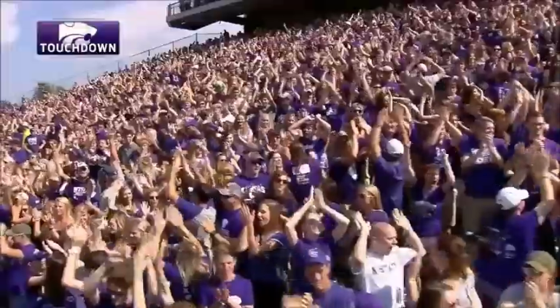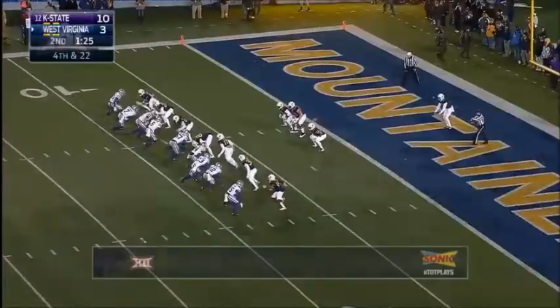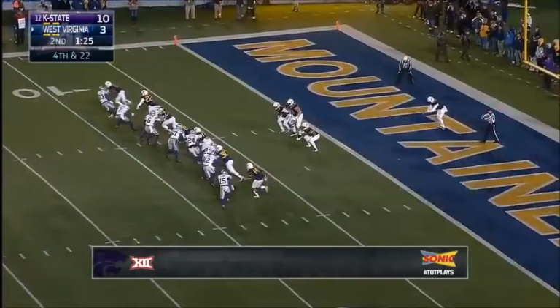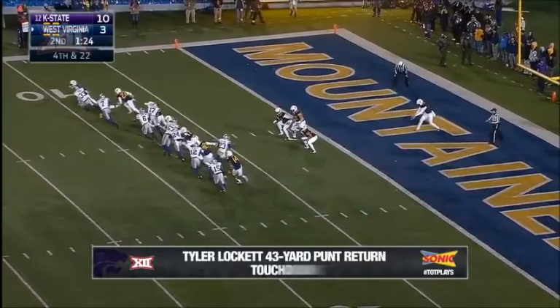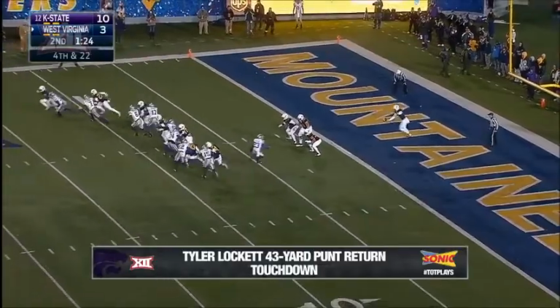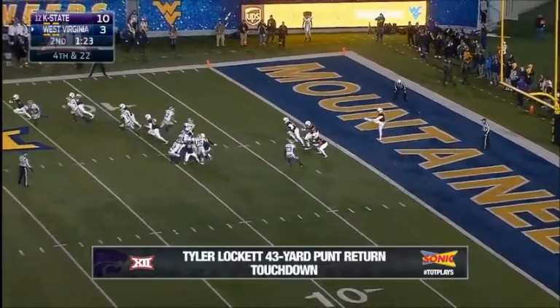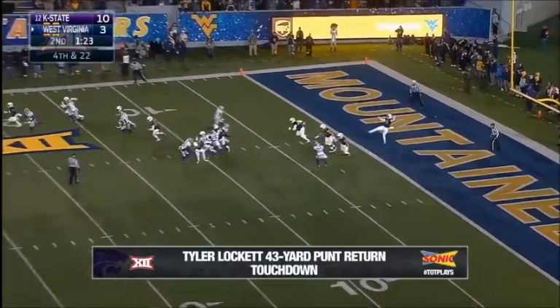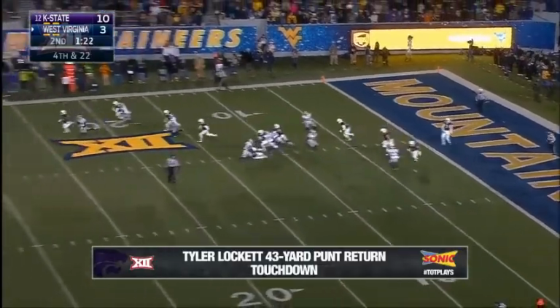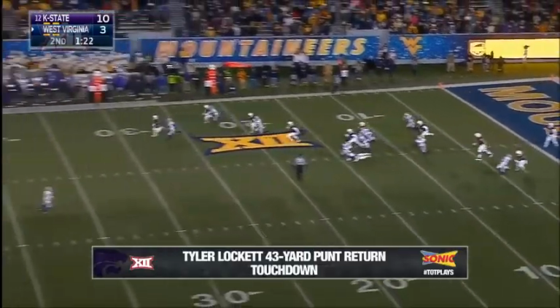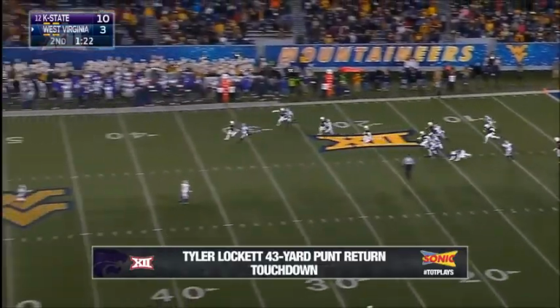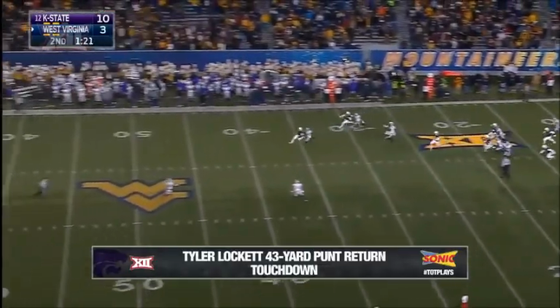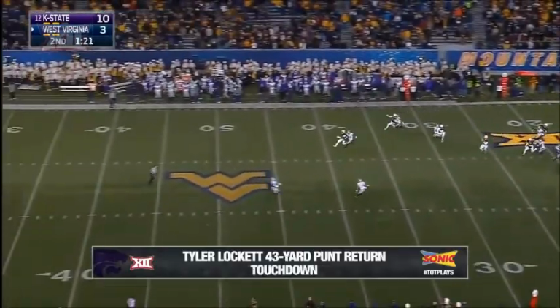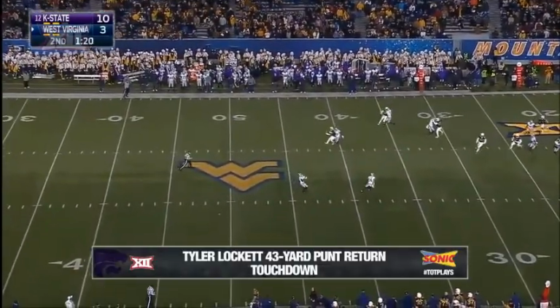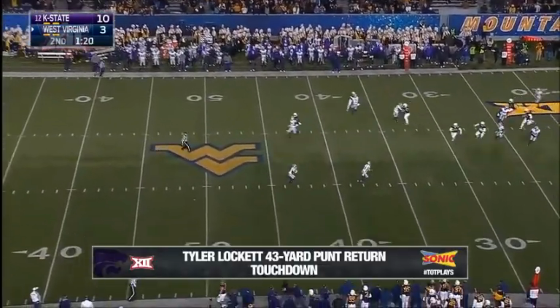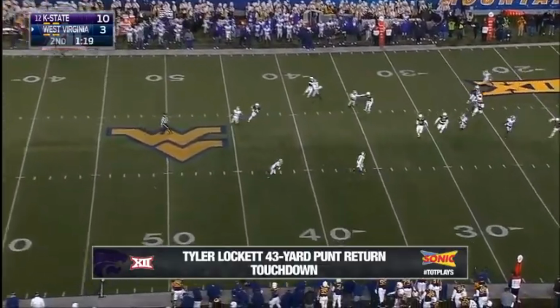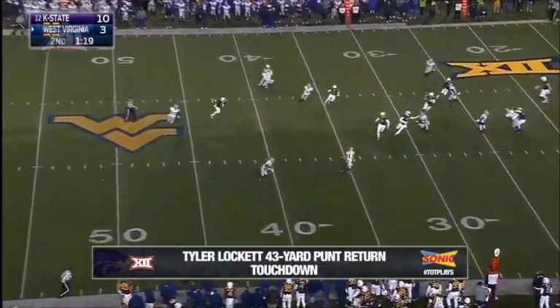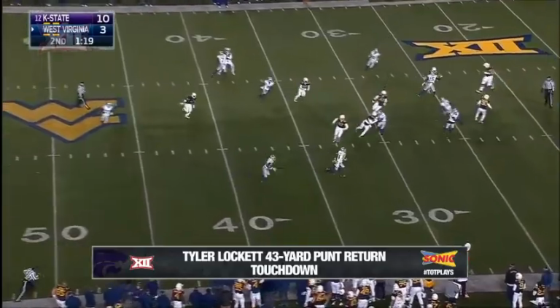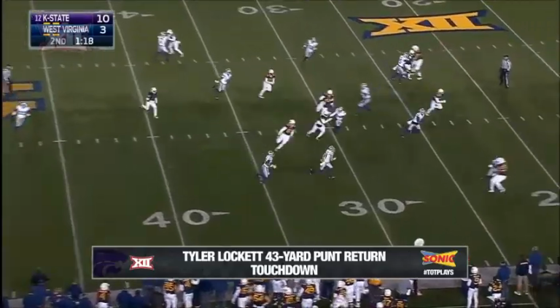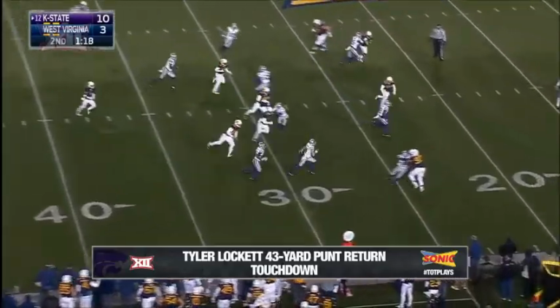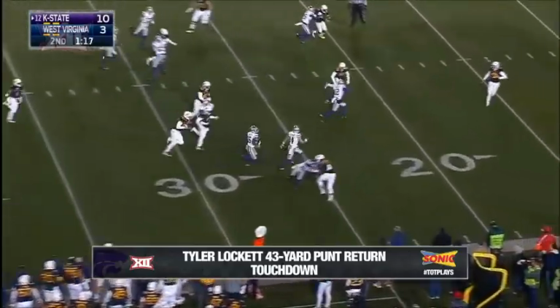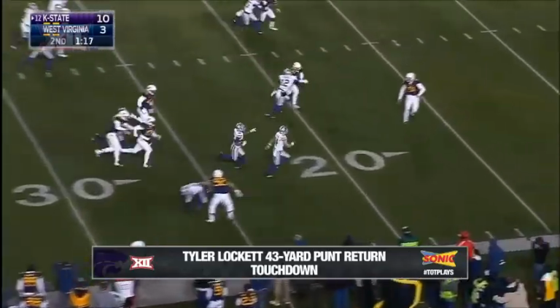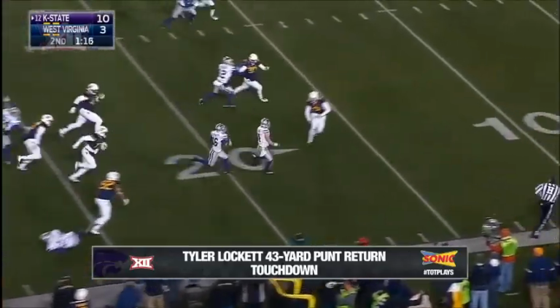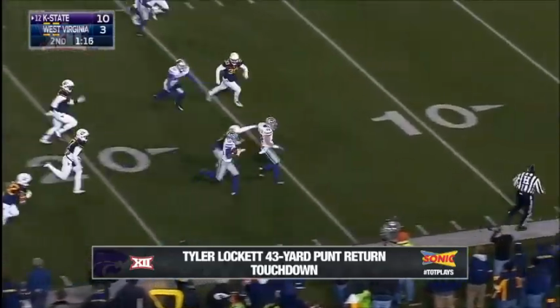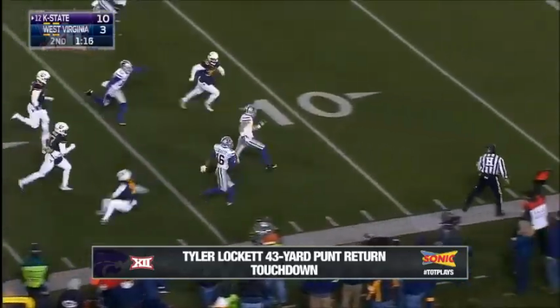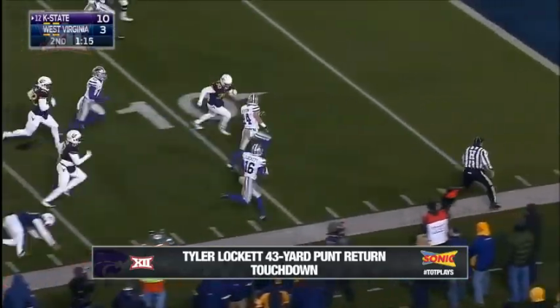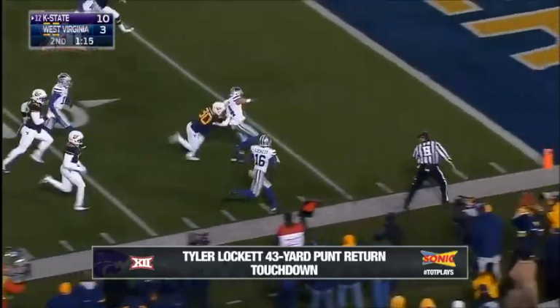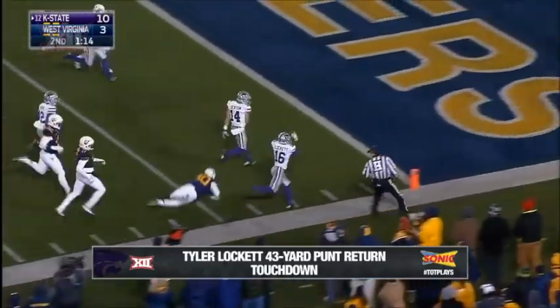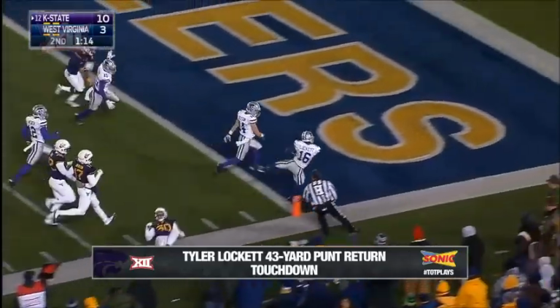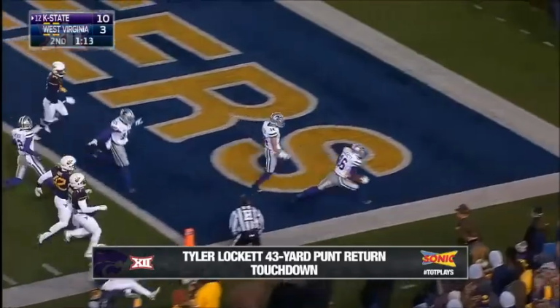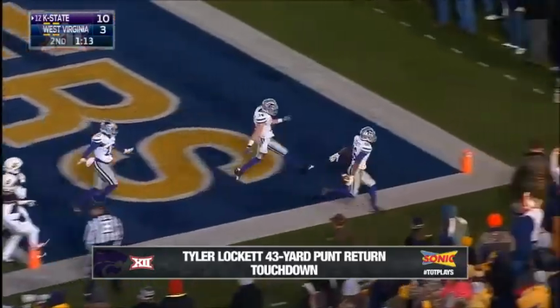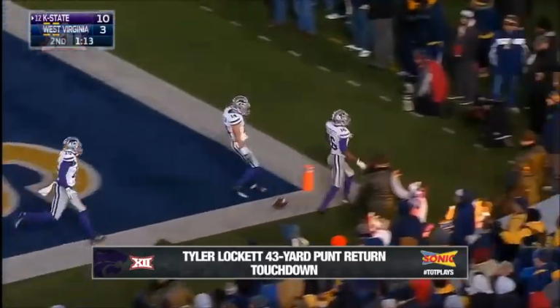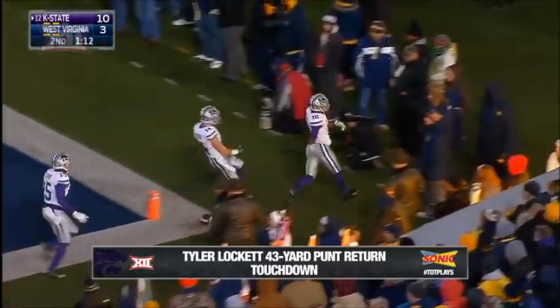It's an opportunity for a guy like Elijah Lee to get his hand up and bat it down — it was set up to go a long ways had it been completed. Here's Lockett on the return. Tyler Lockett. He will not be stopped. Touchdown, Kansas State.